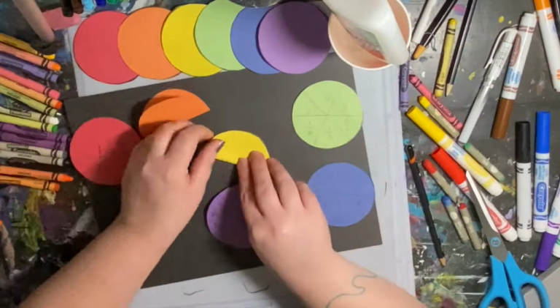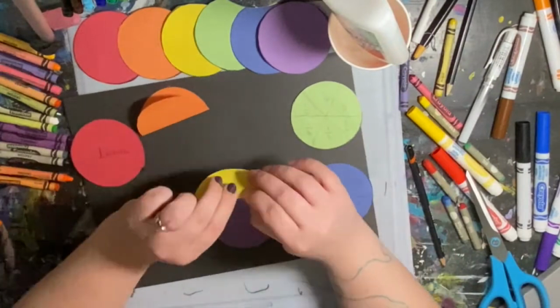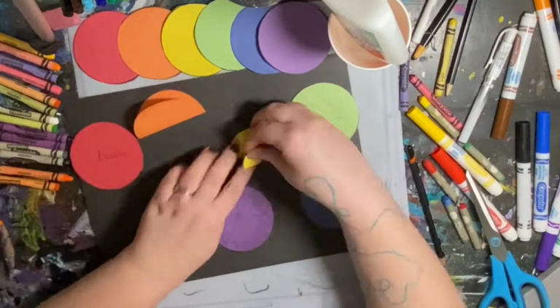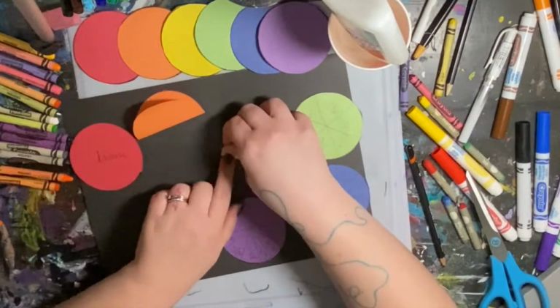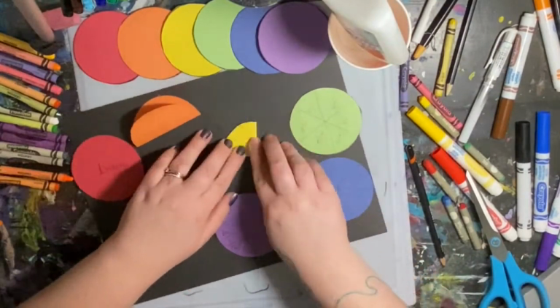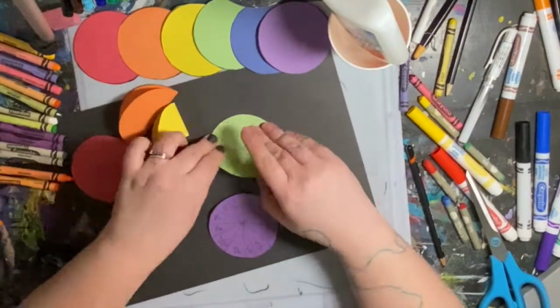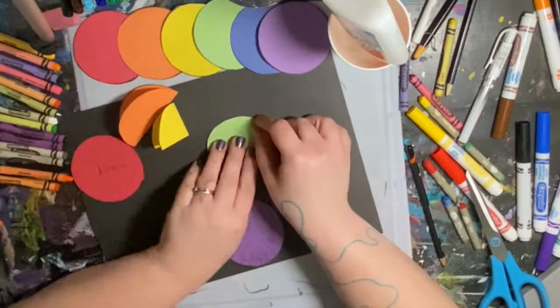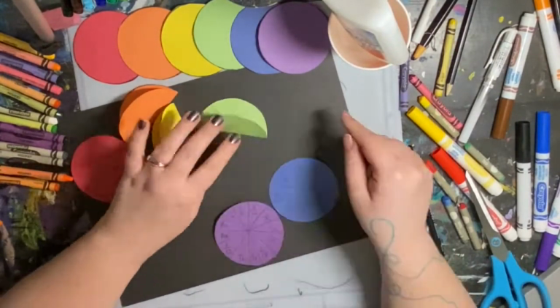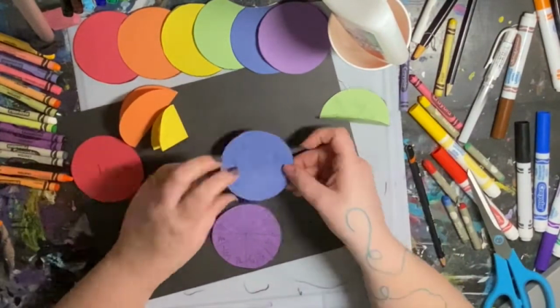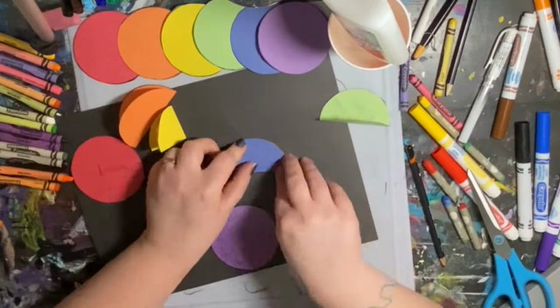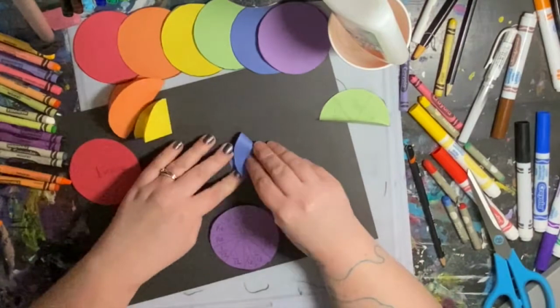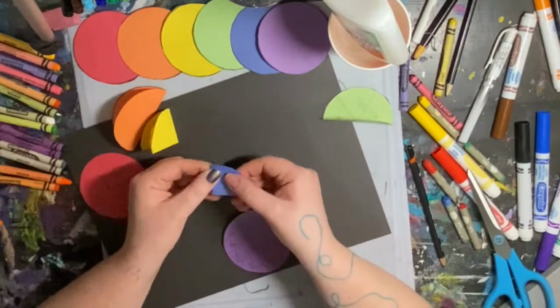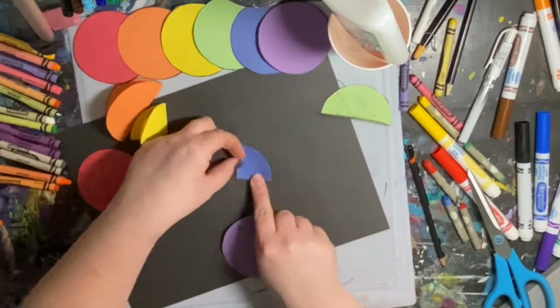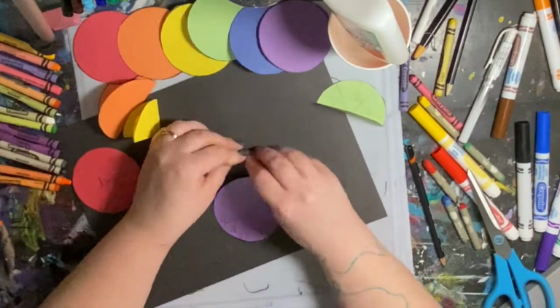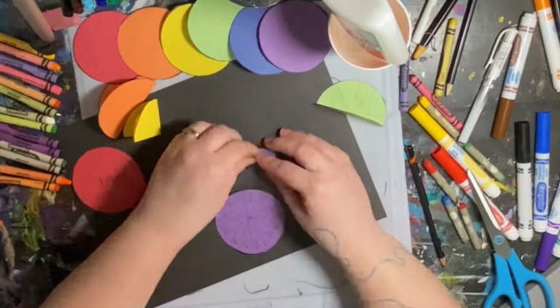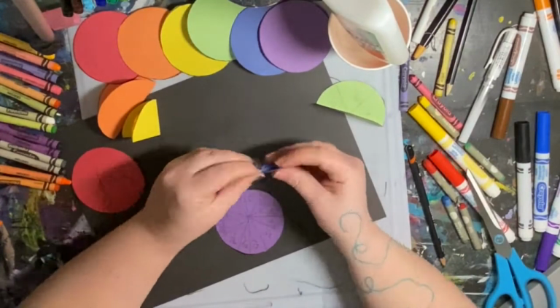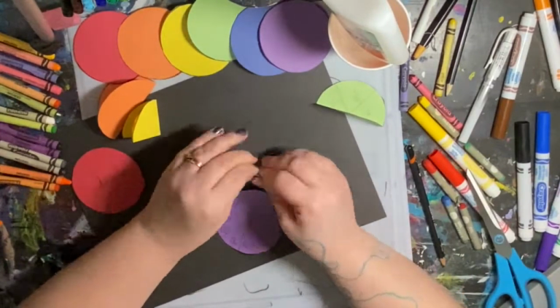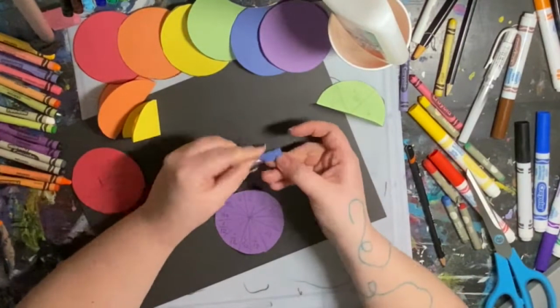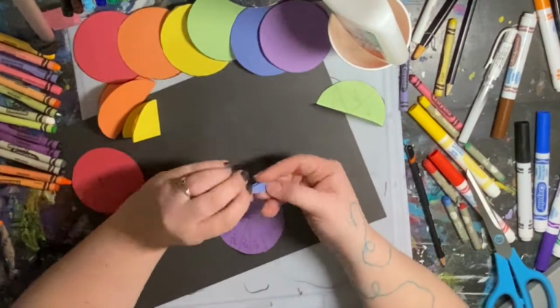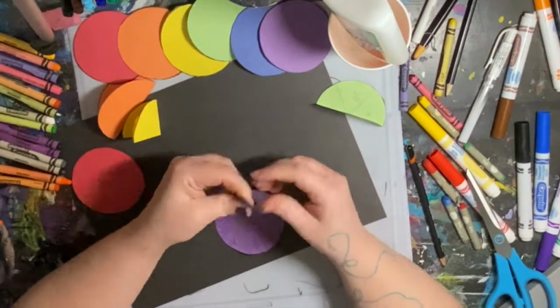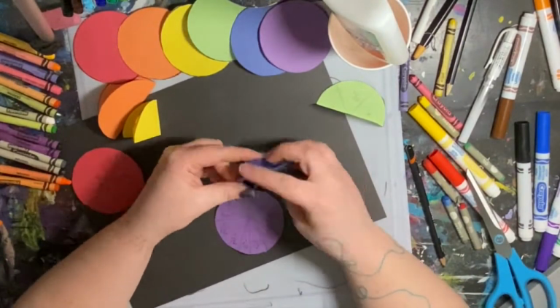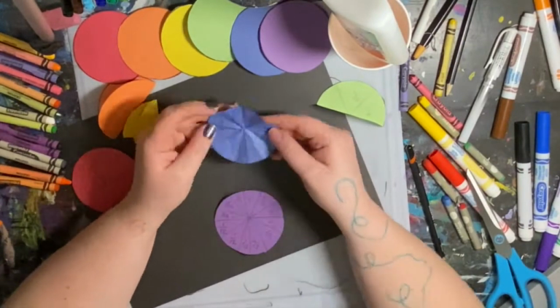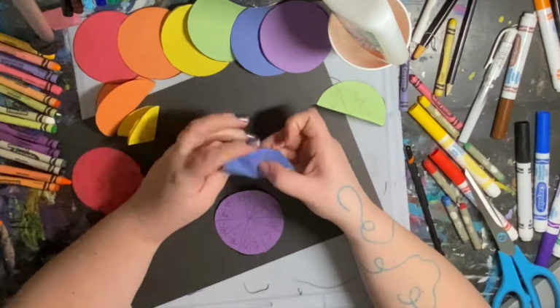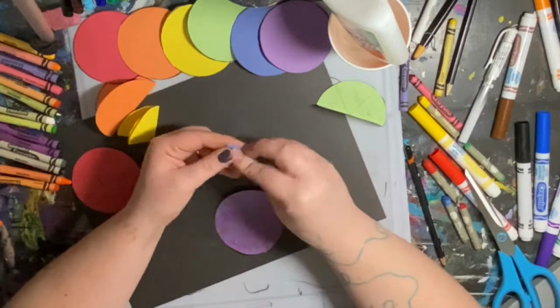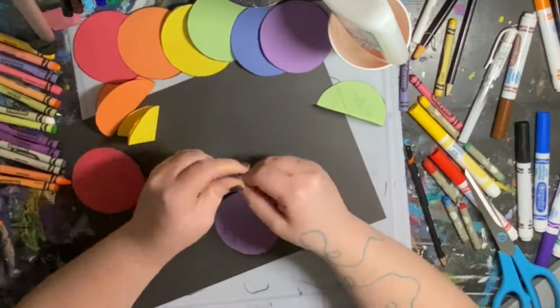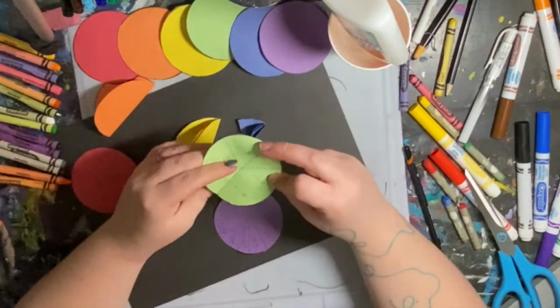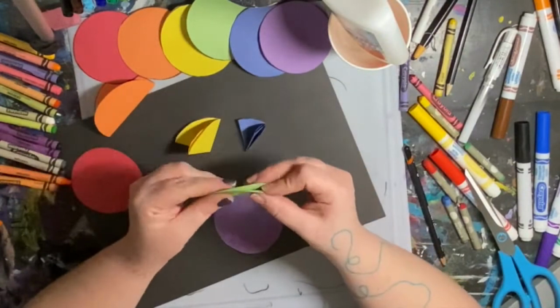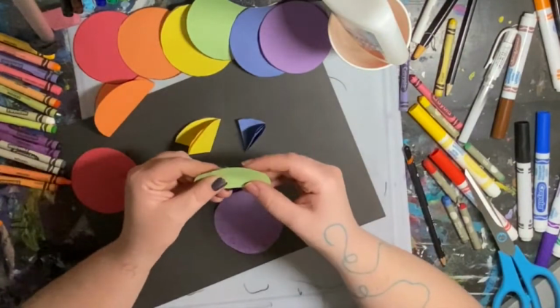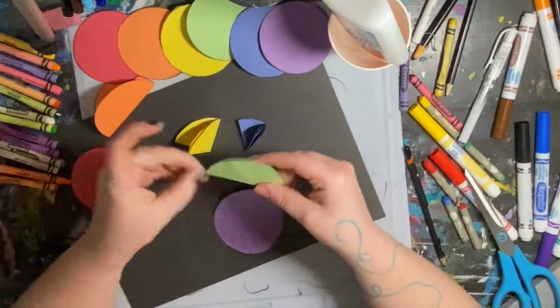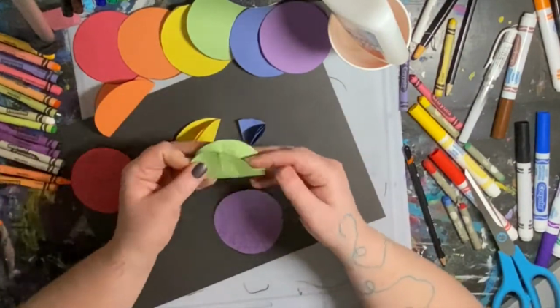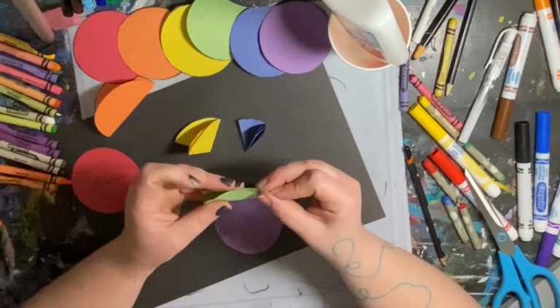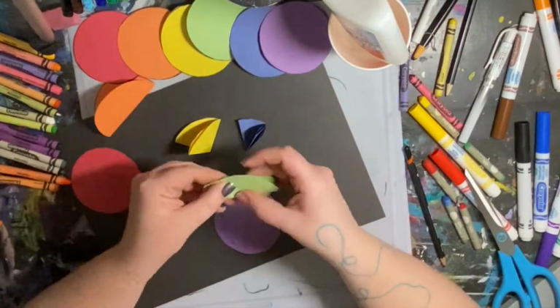Even though I had written out all of the fractions on the circles, I went and folded my circles just to make sure that the fractions were correct. Then I cut apart the circles to make little triangles.